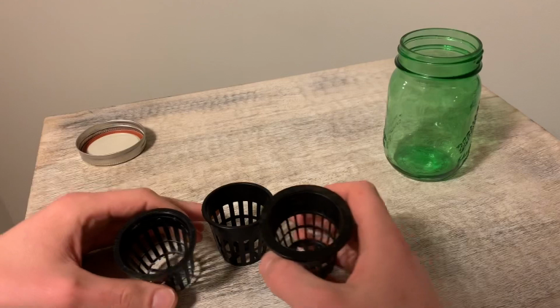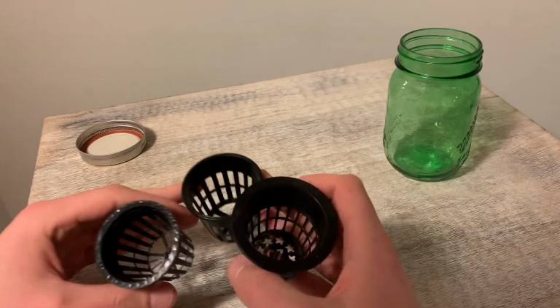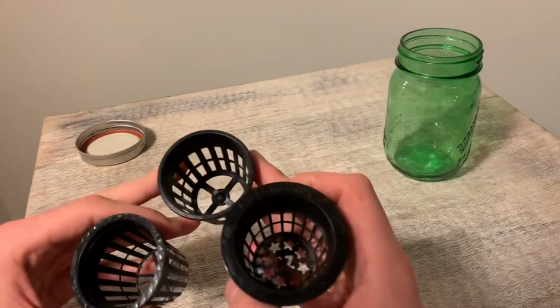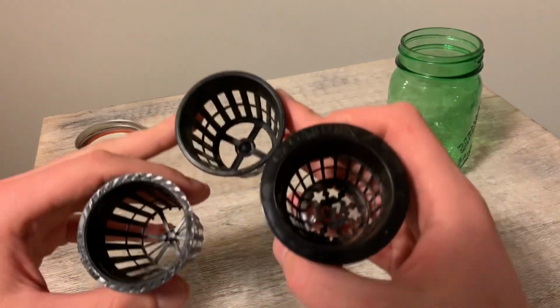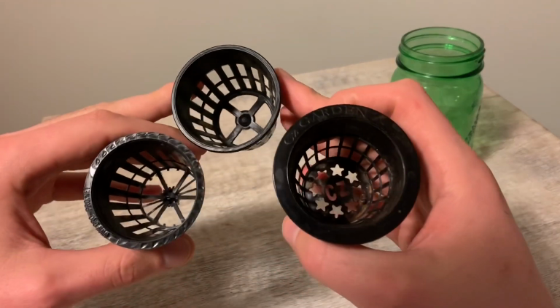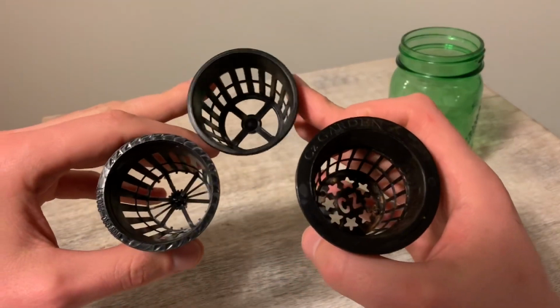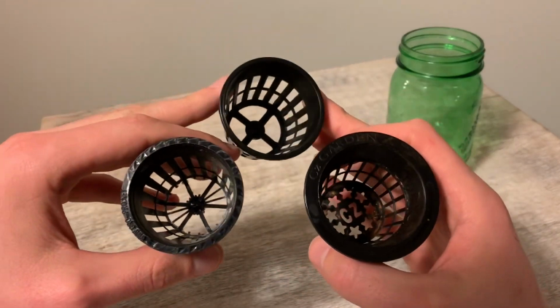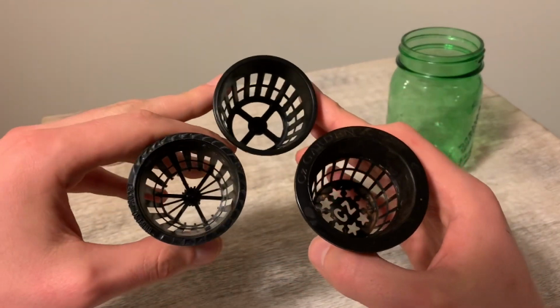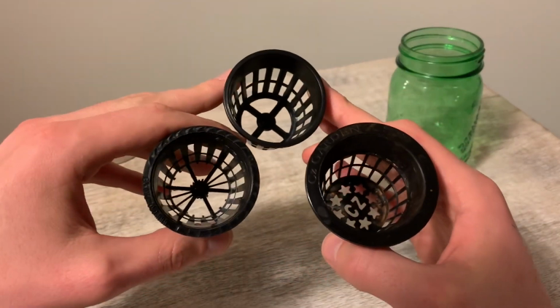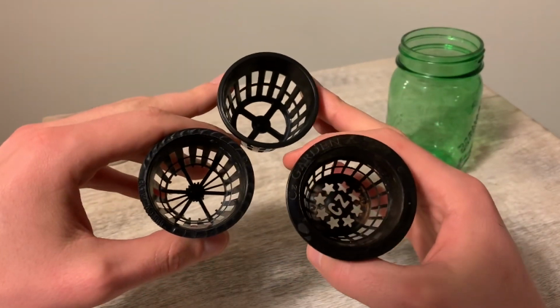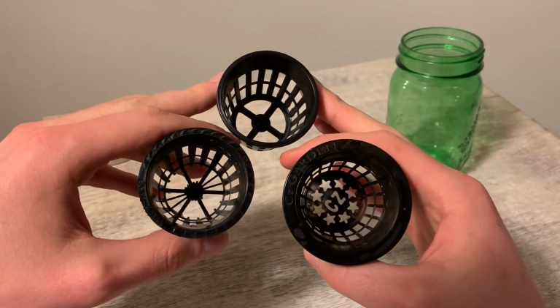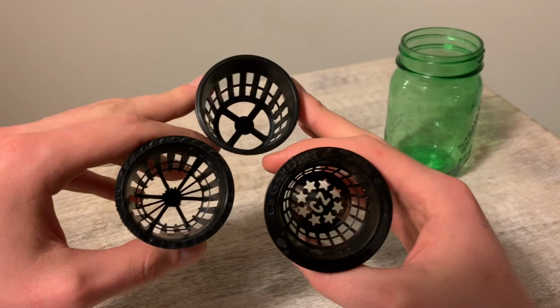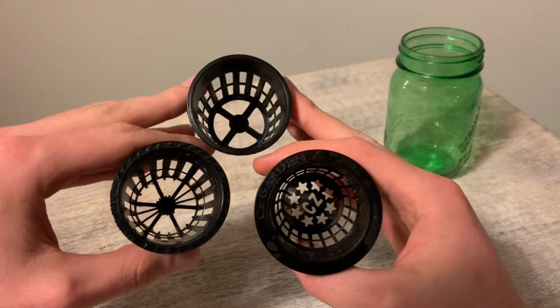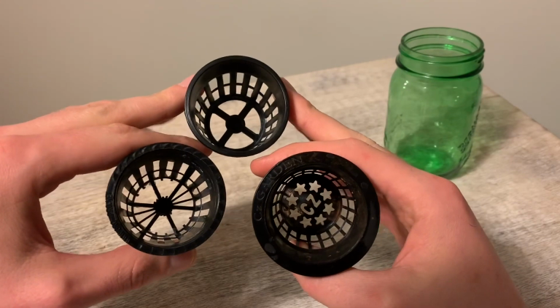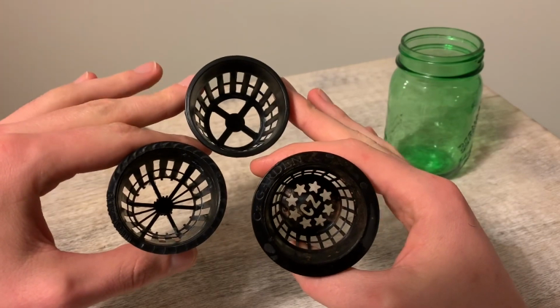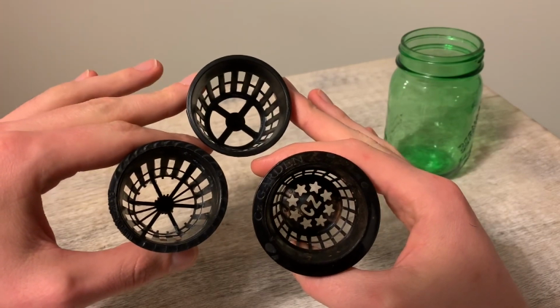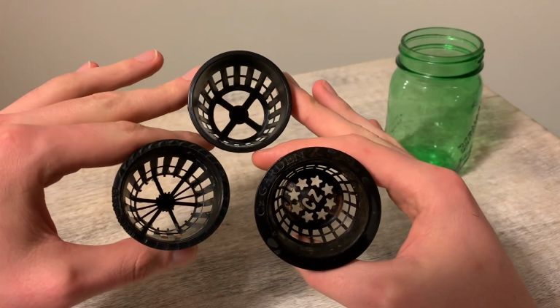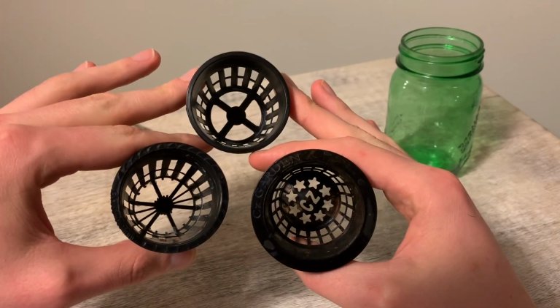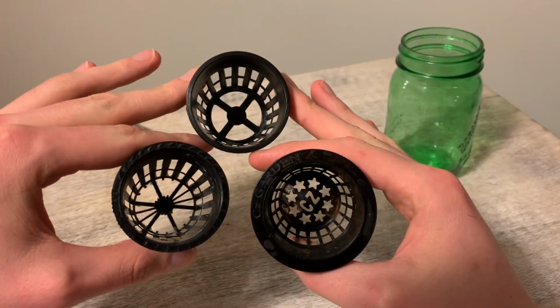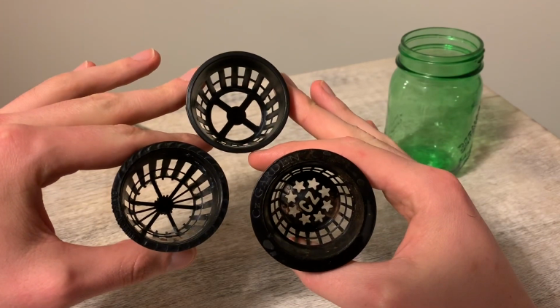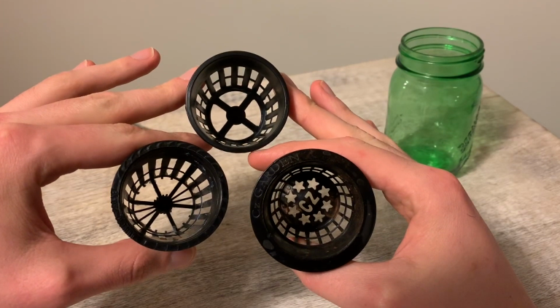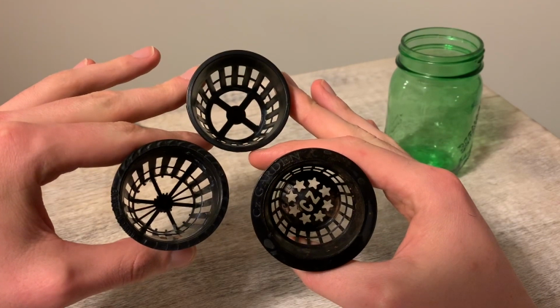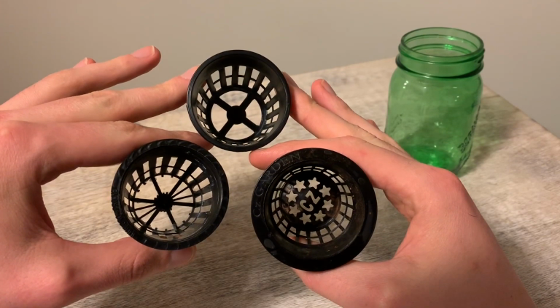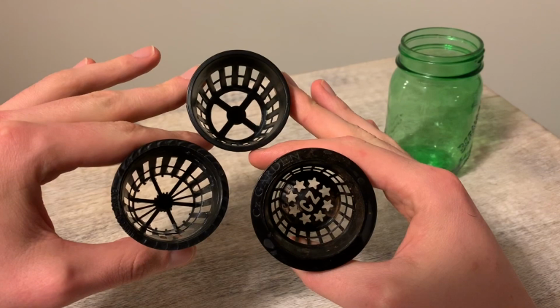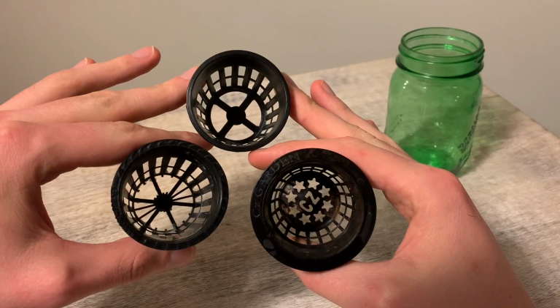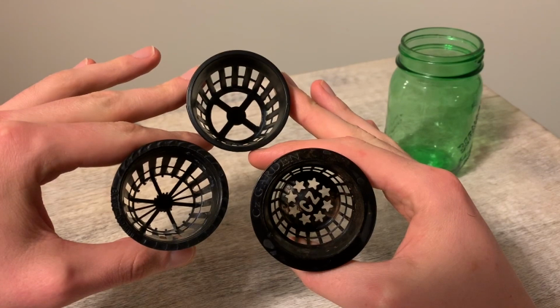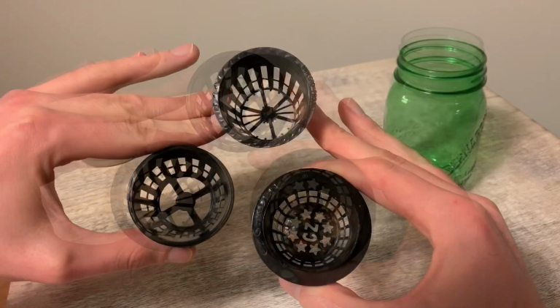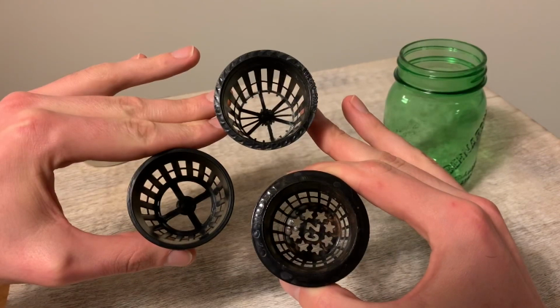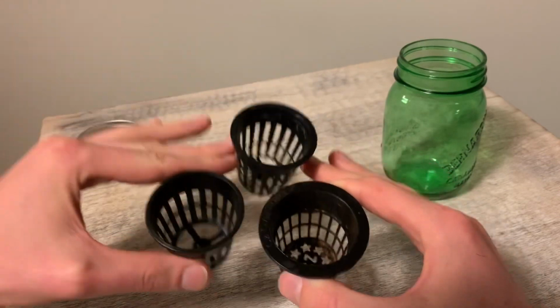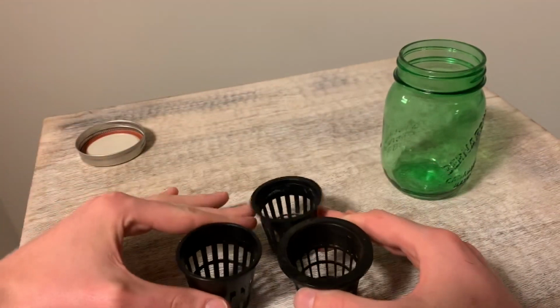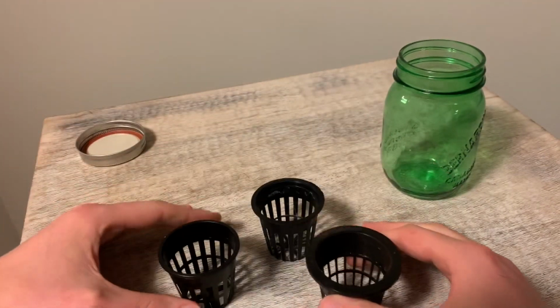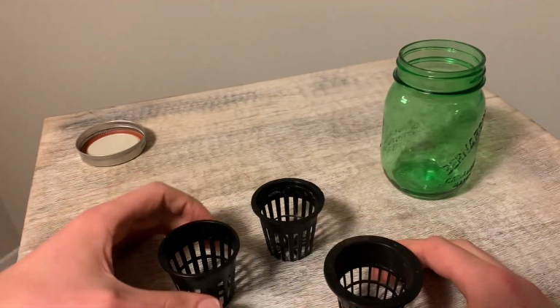Net cups do have some subtle differences from different manufacturers. One of the first is the bottom of the net cups. Don't hesitate to cut bars away from the bottom and open up space for your plants to grow out of the bottom.